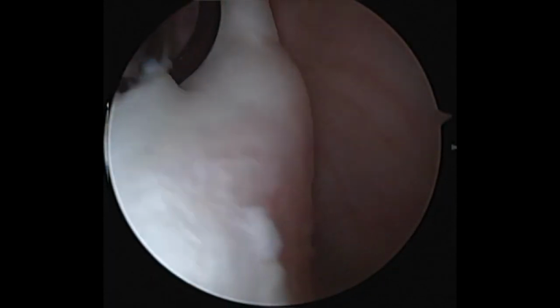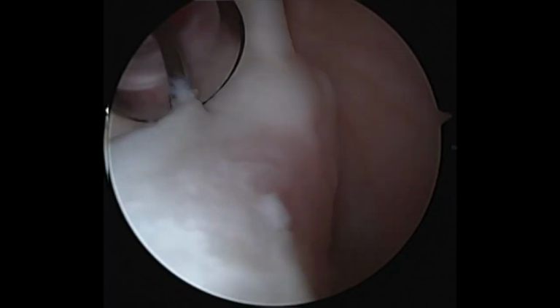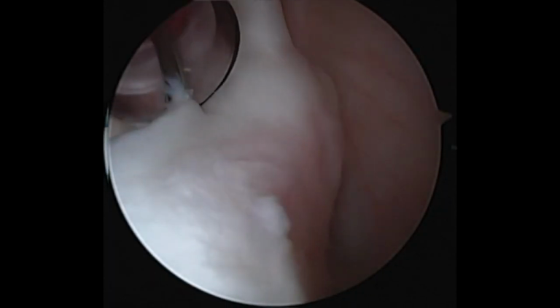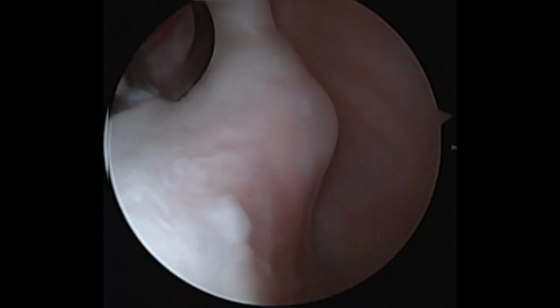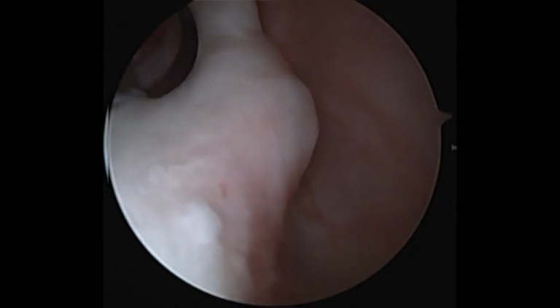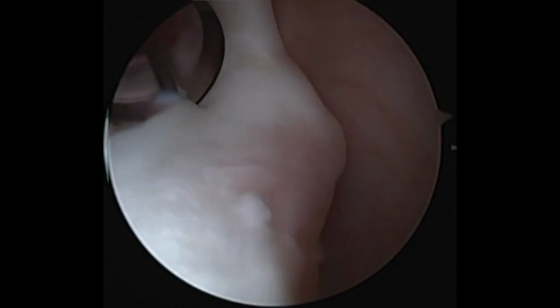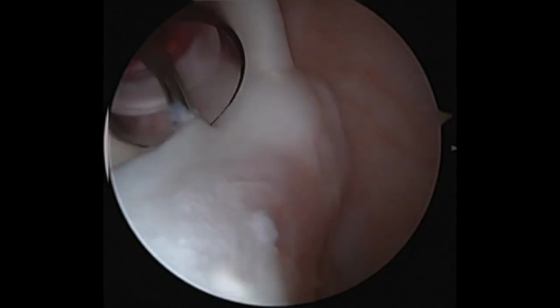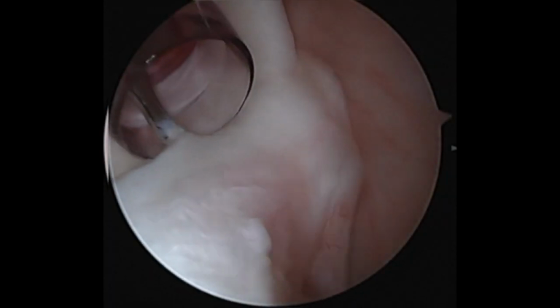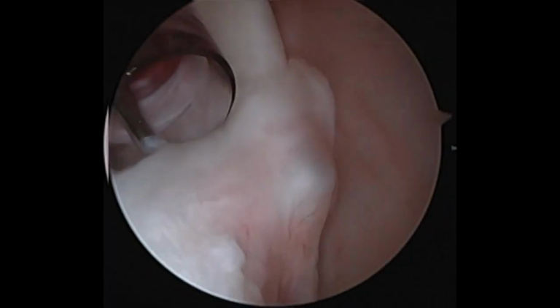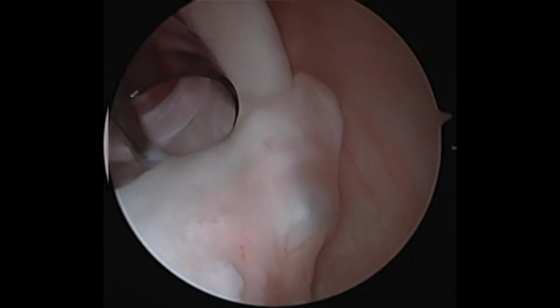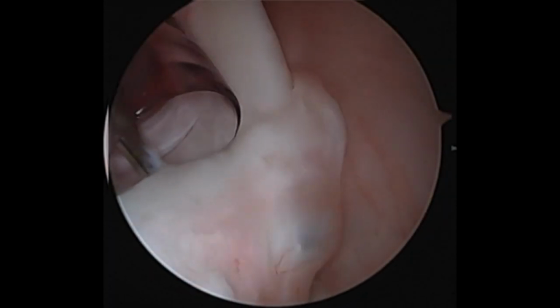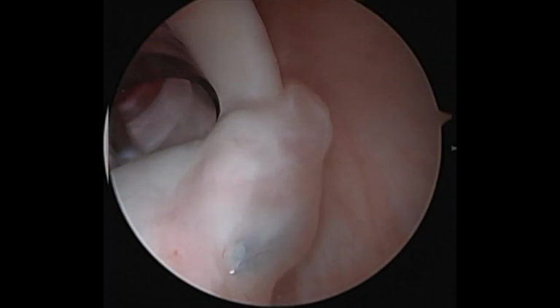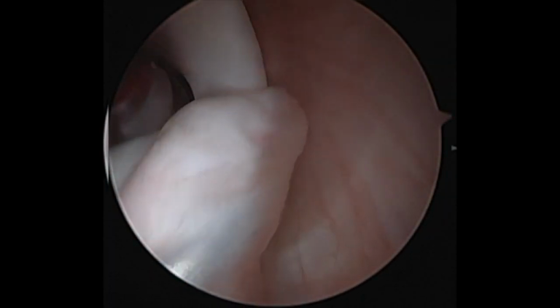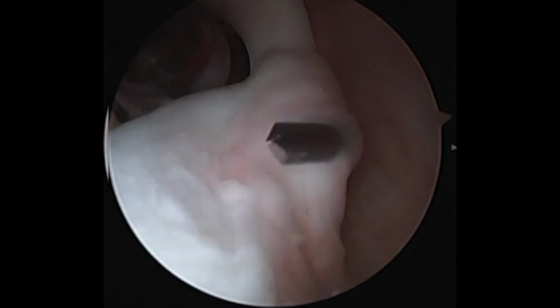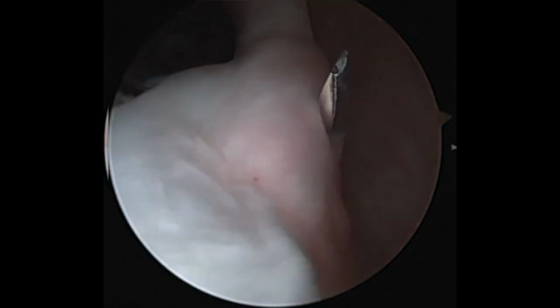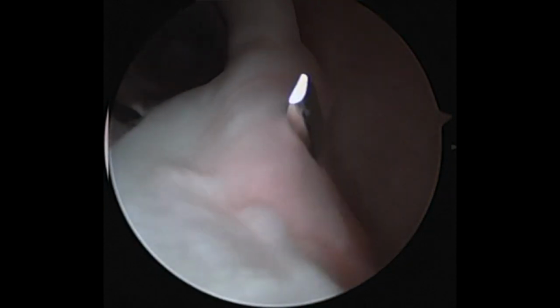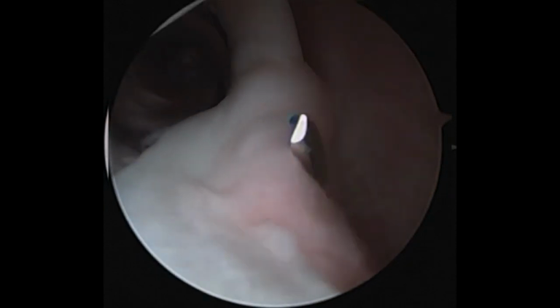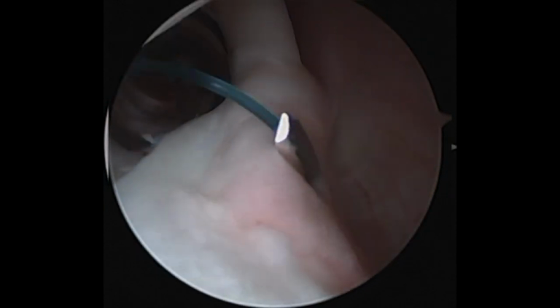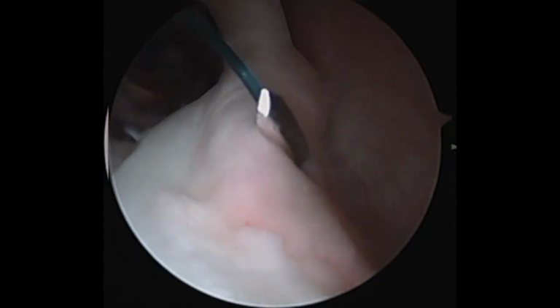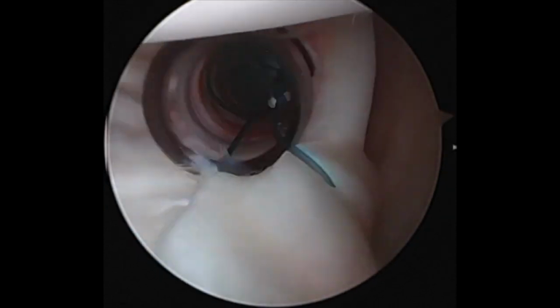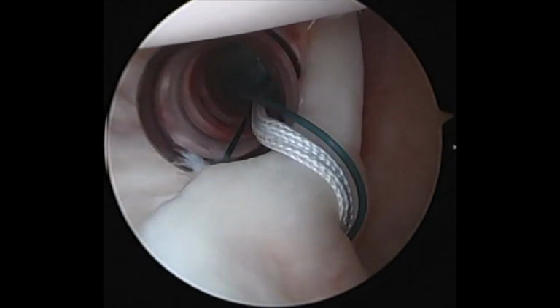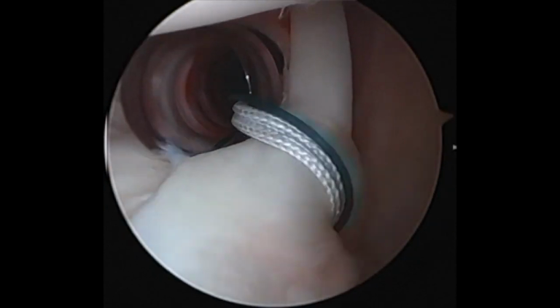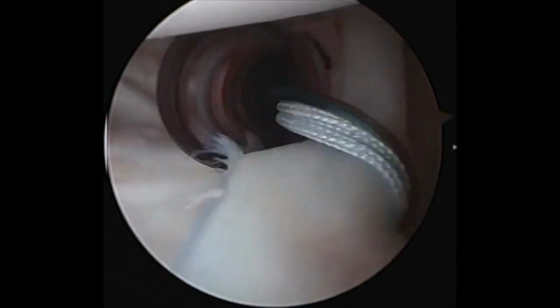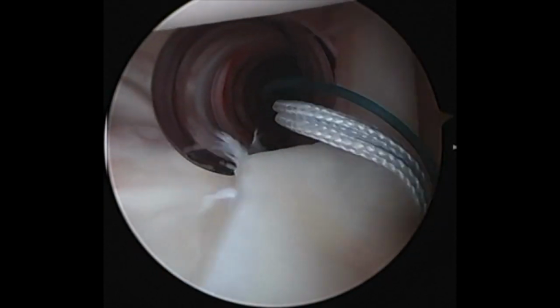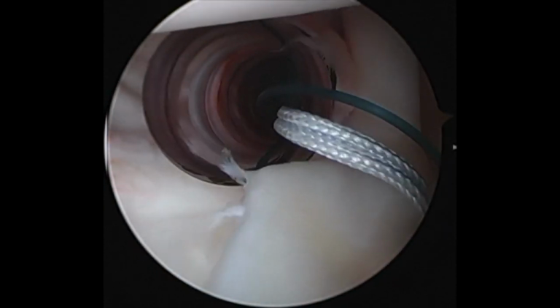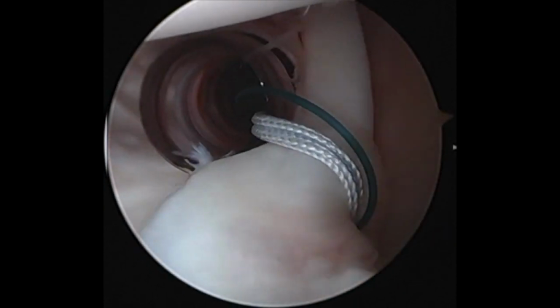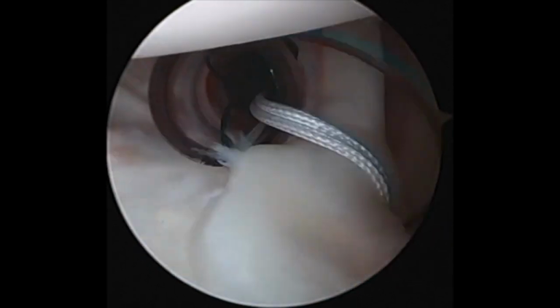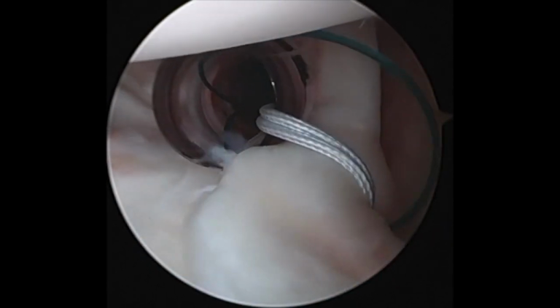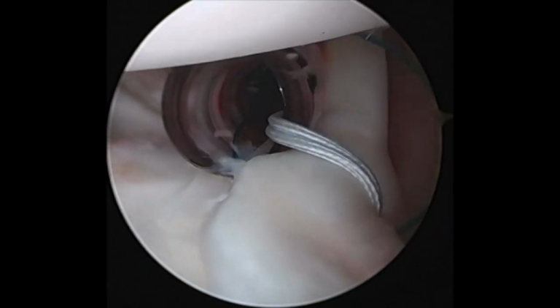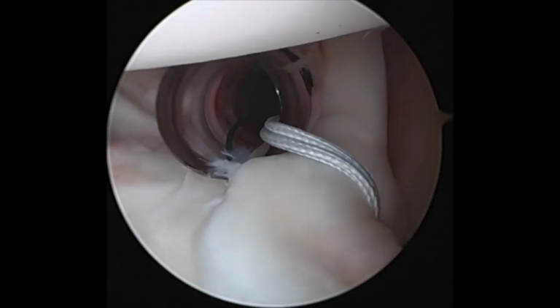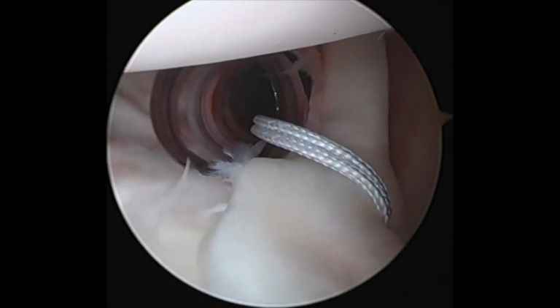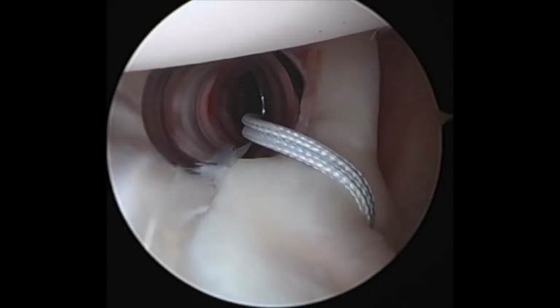I use the RealPass again and pass a suture around the superior labrum posterior to the biceps for the SLAP repair. I then shuttle the number two FiberWire.